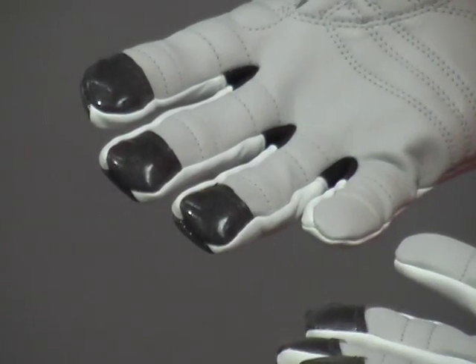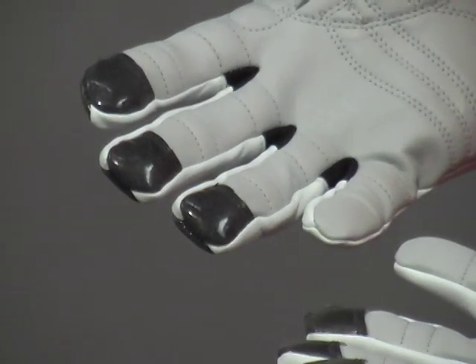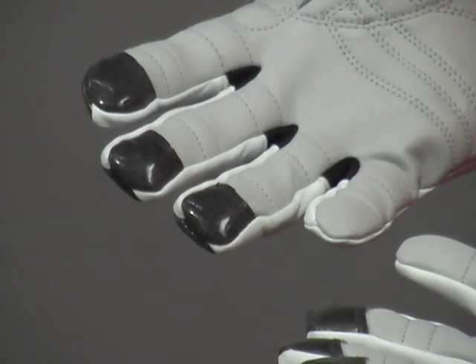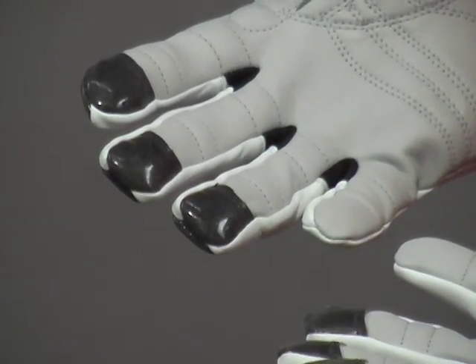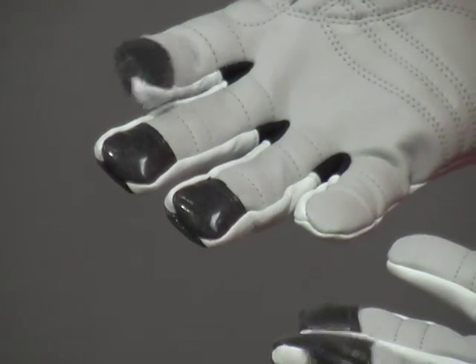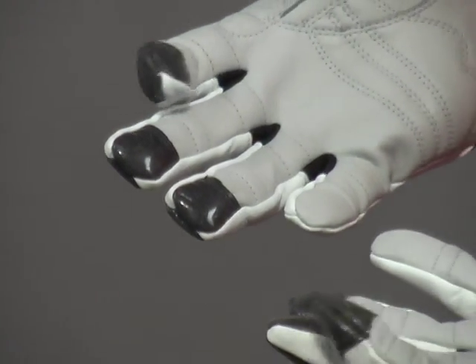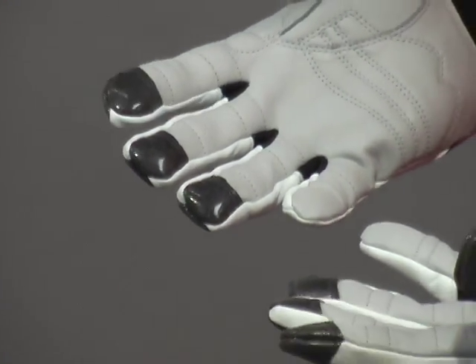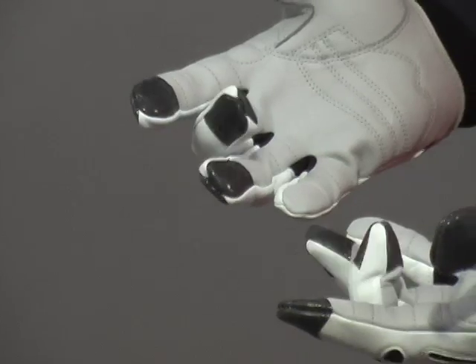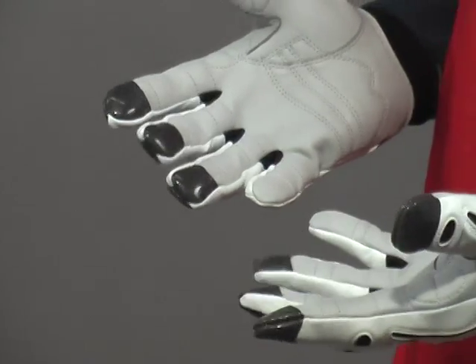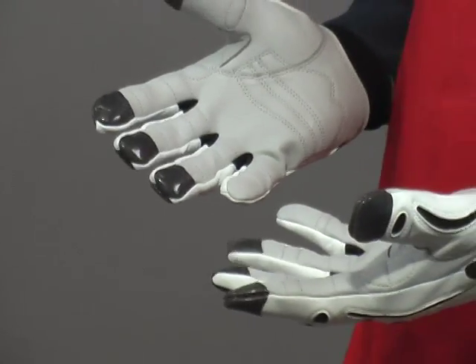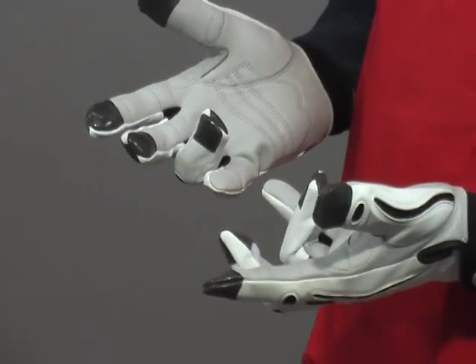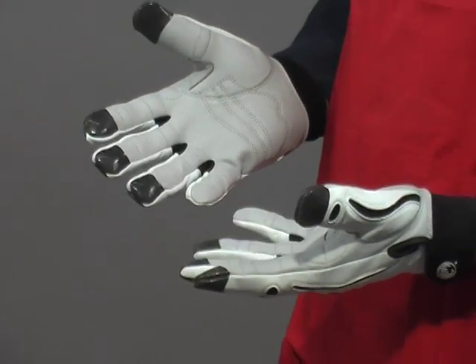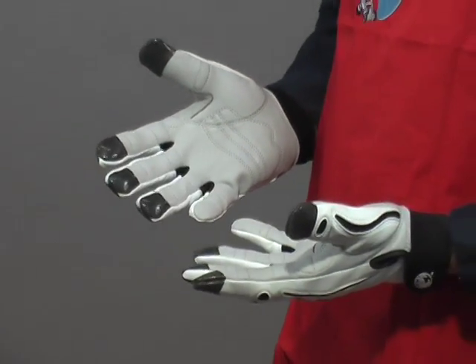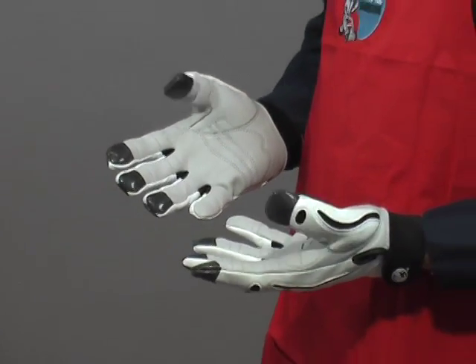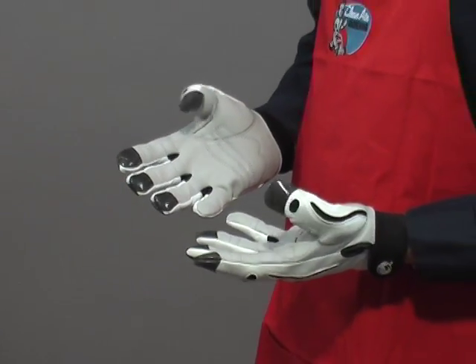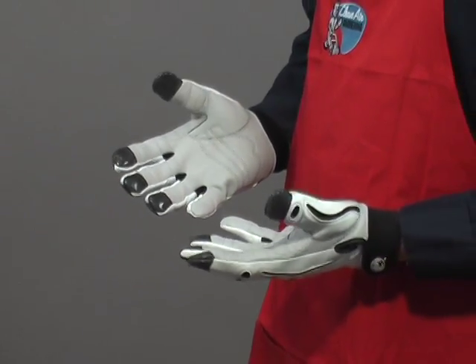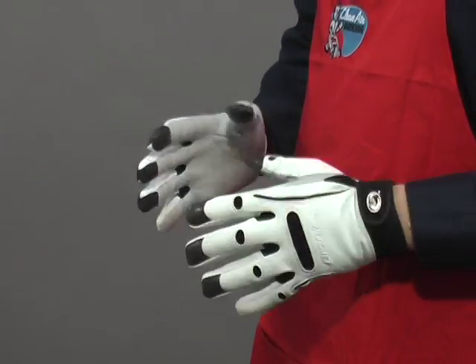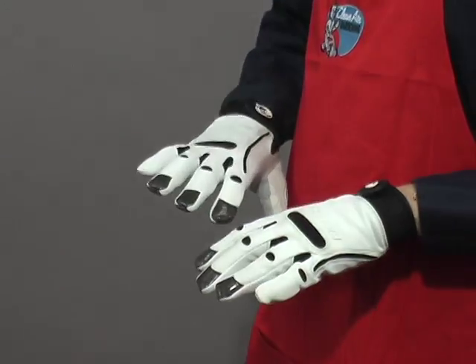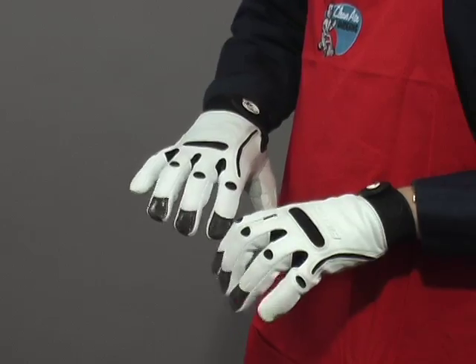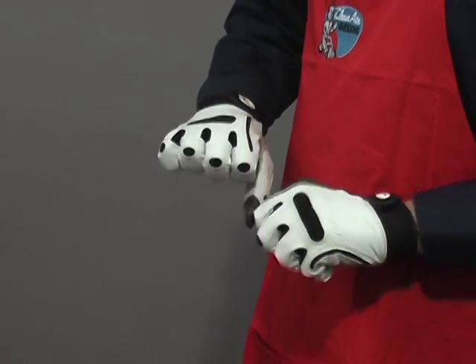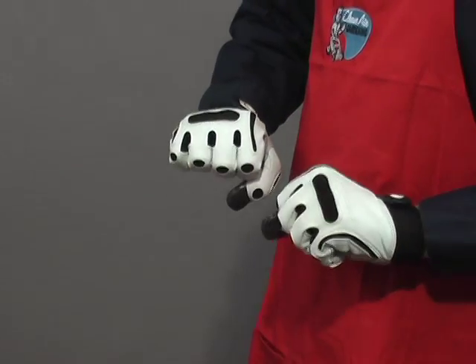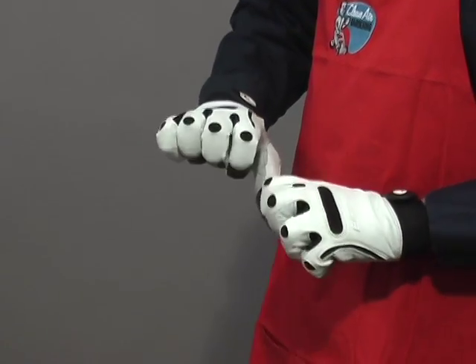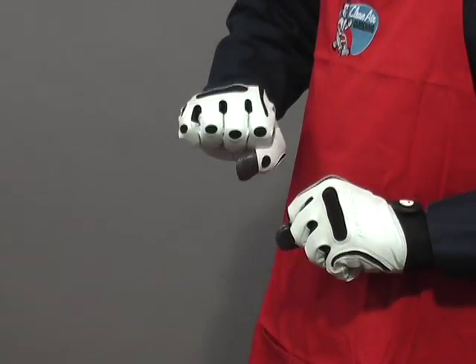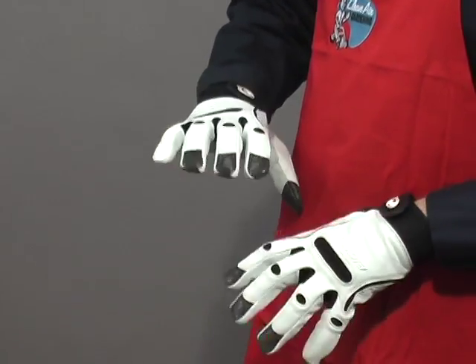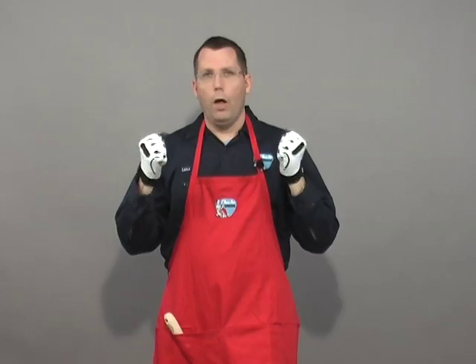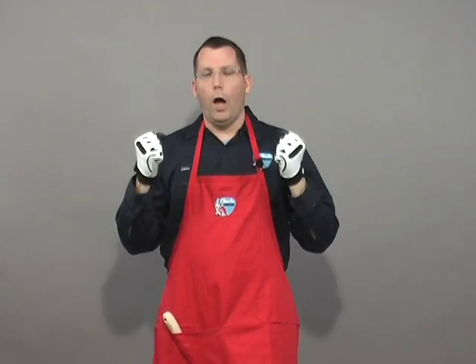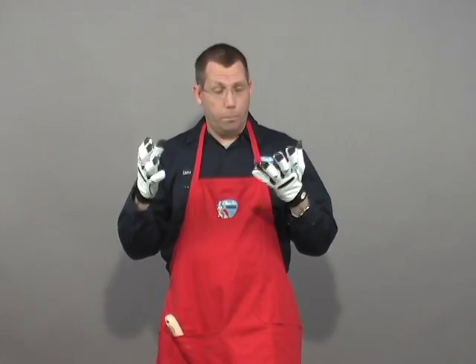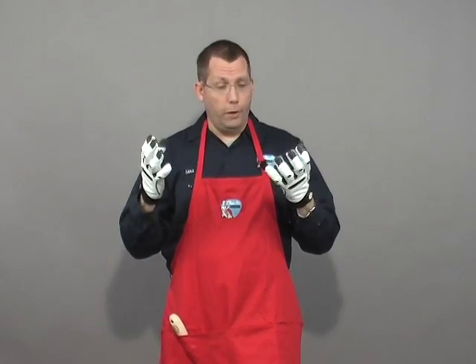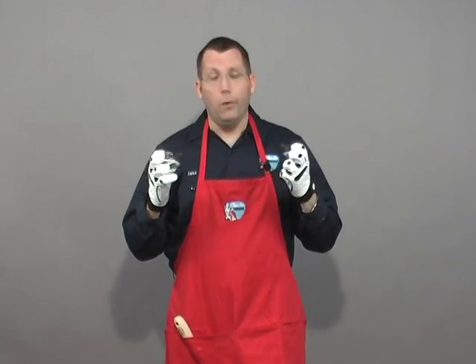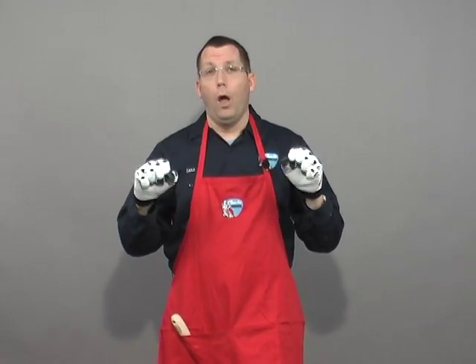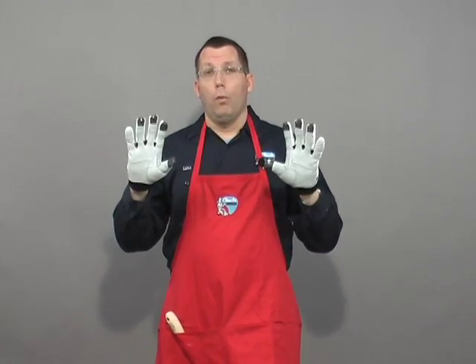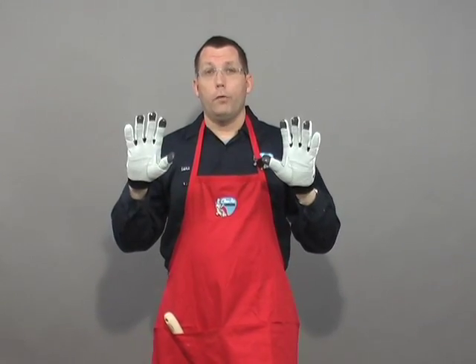They've got a nice Velcro attachment so they stay on your wrist well. They're reinforced at all the great places, they're padded, they're really comfortable, easy to use, and they're pretty tough too. Why don't you give them a try?